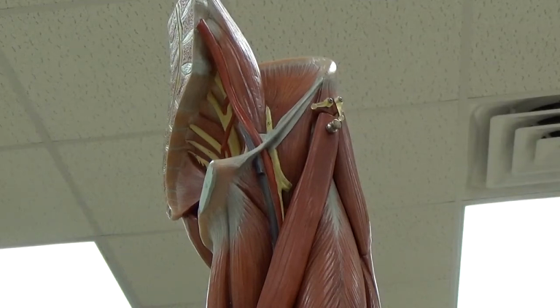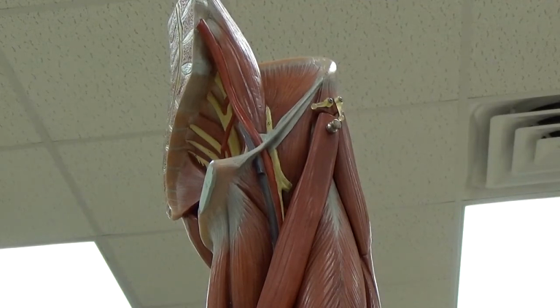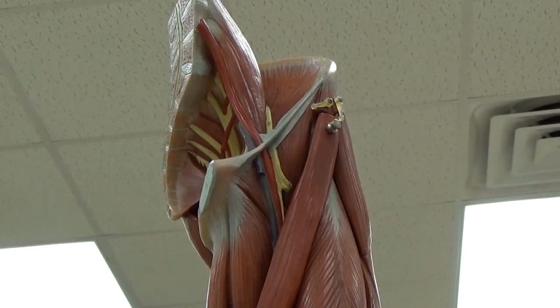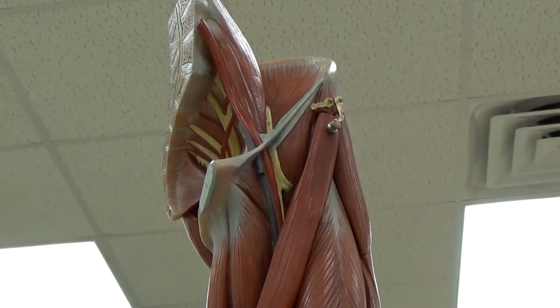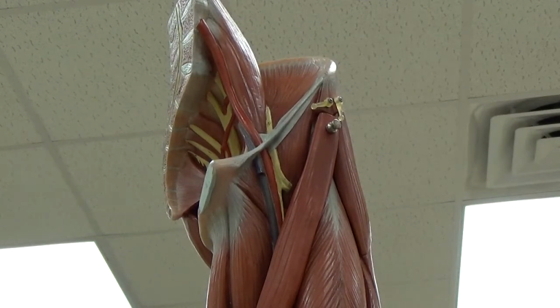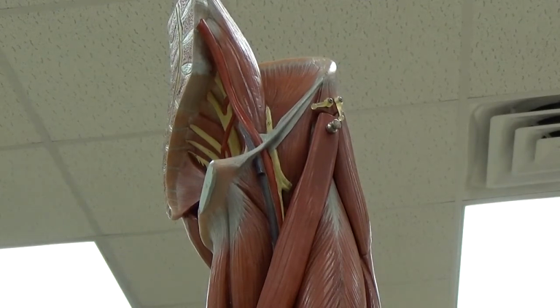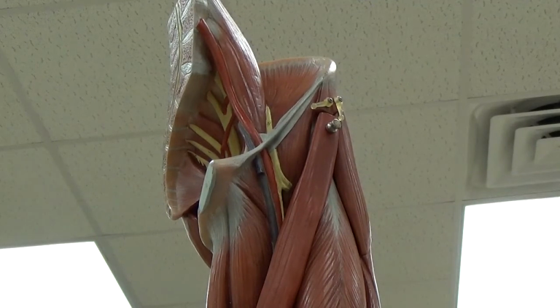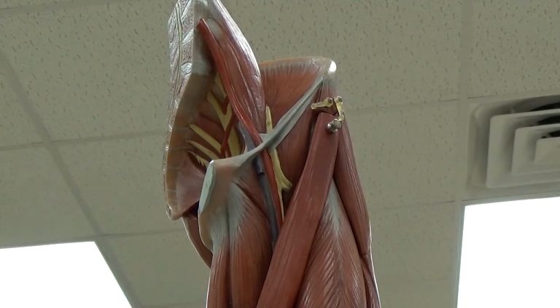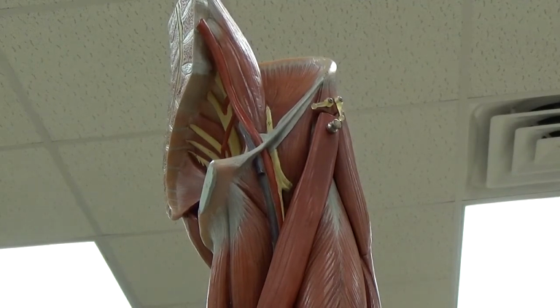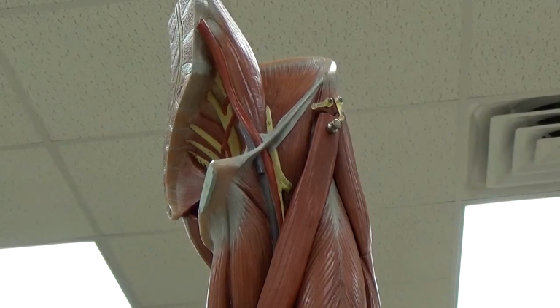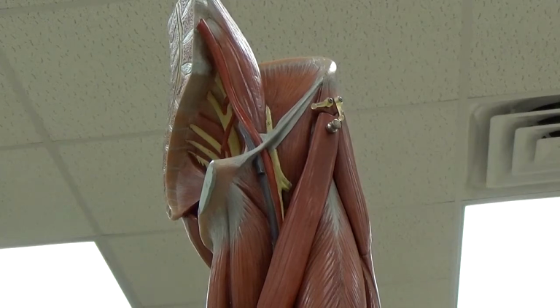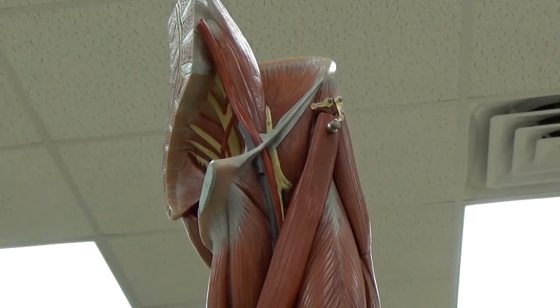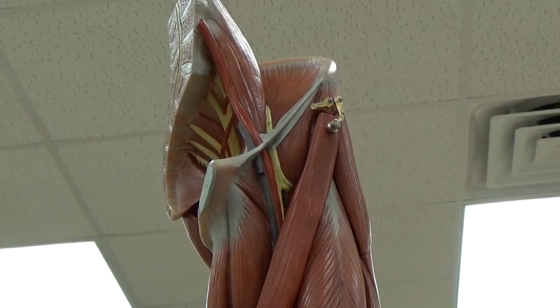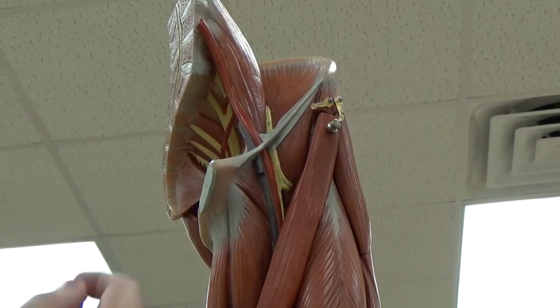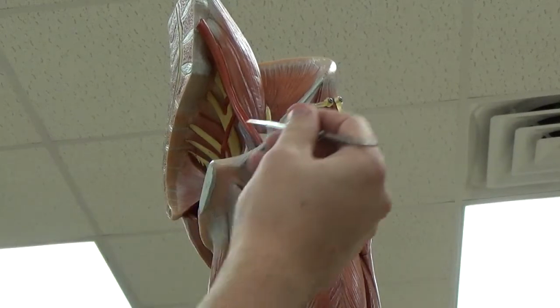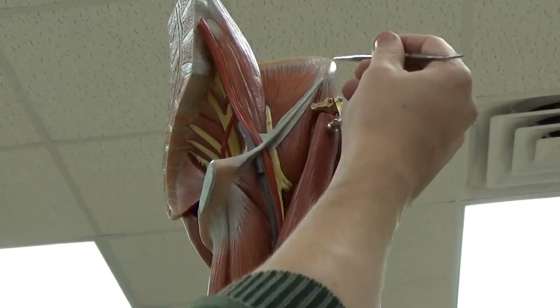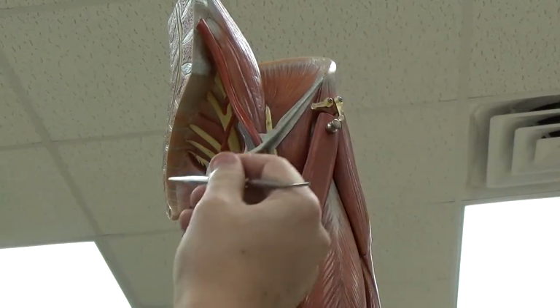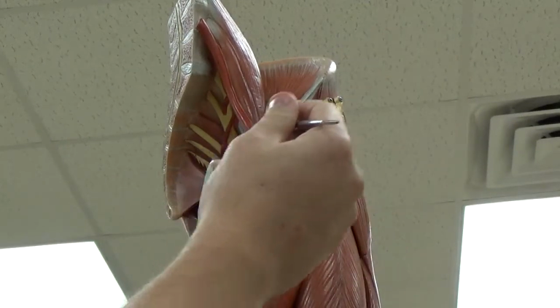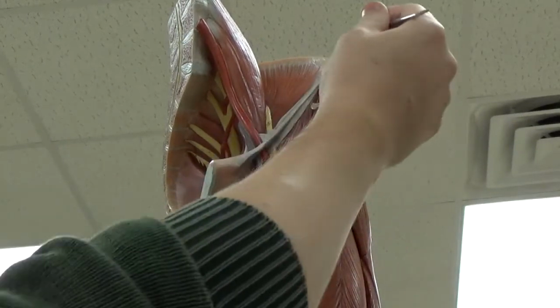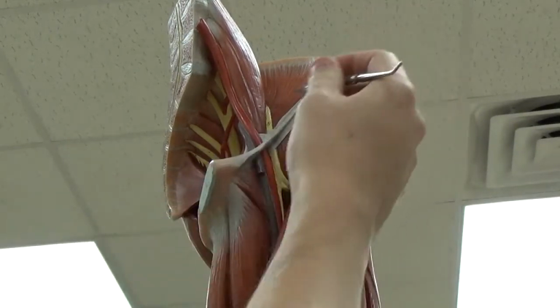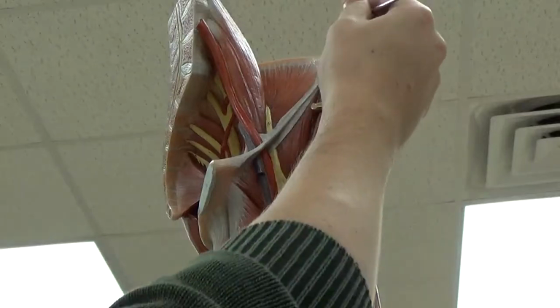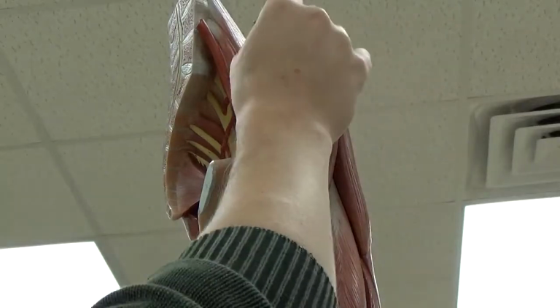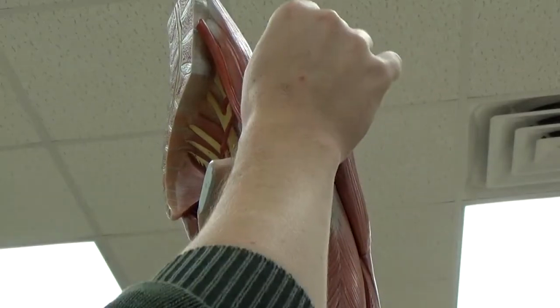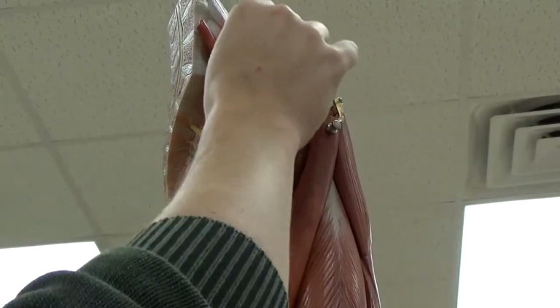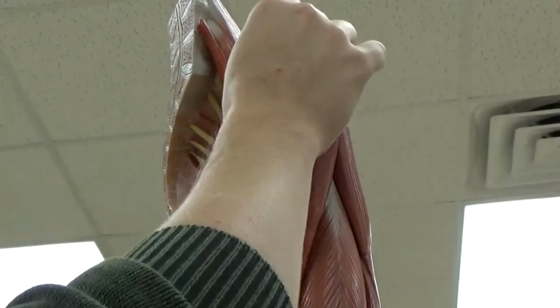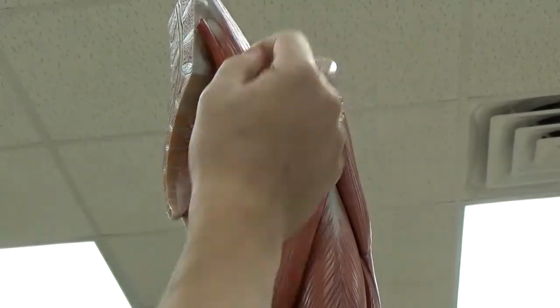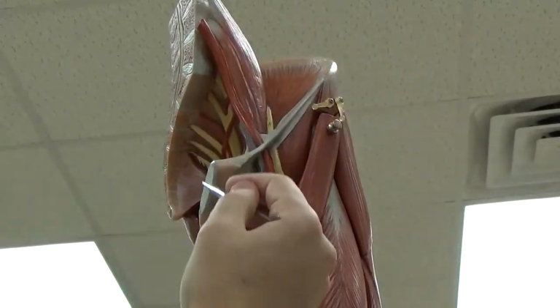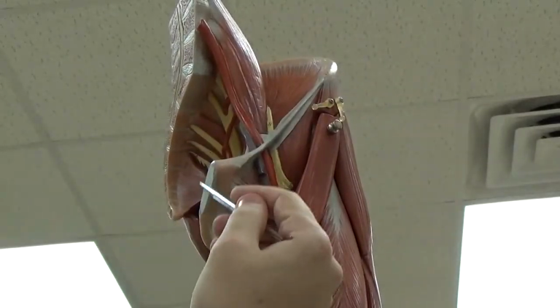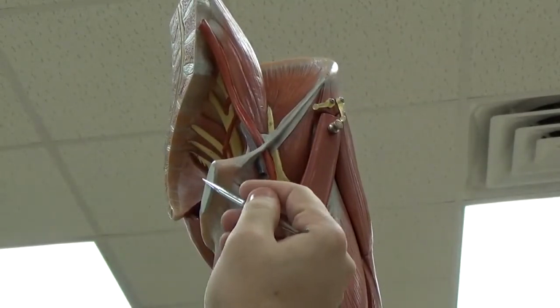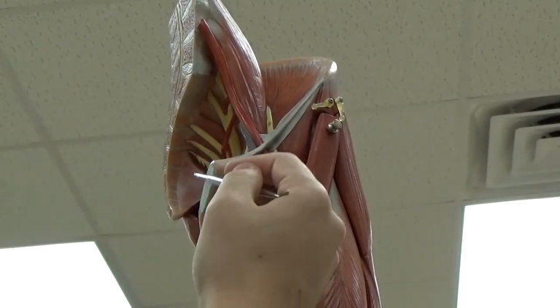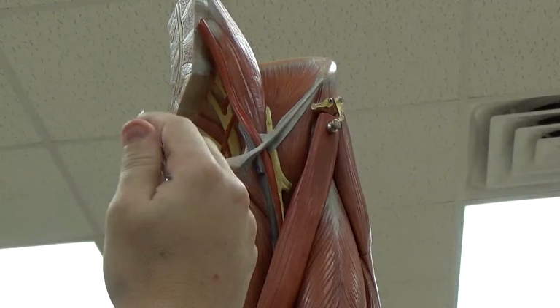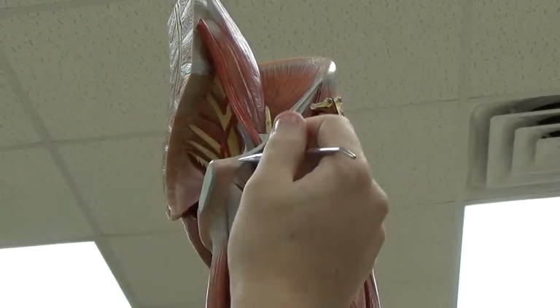We're looking at the top part of the leg. The first thing we can look at is inside of the pelvic girdle. Here's the iliac crest up here, and this would be the pubic symphysis, just for orientation.